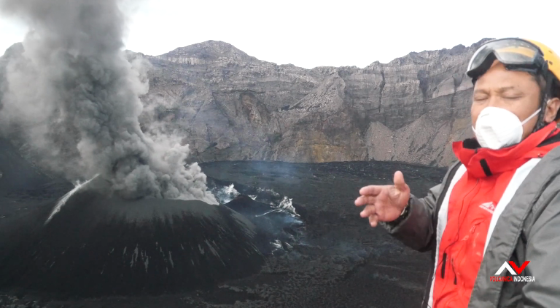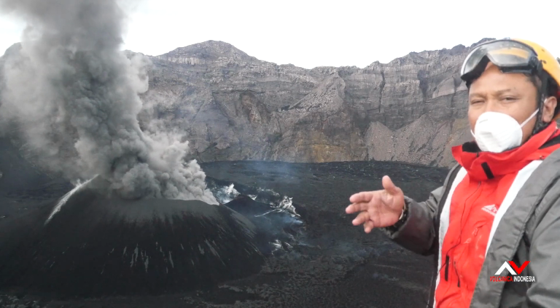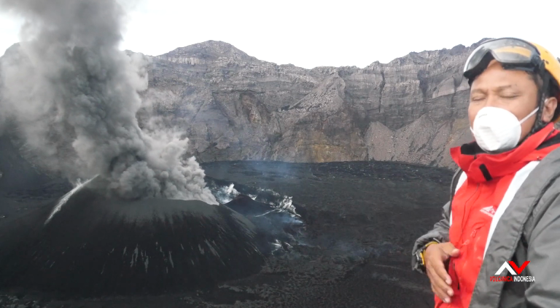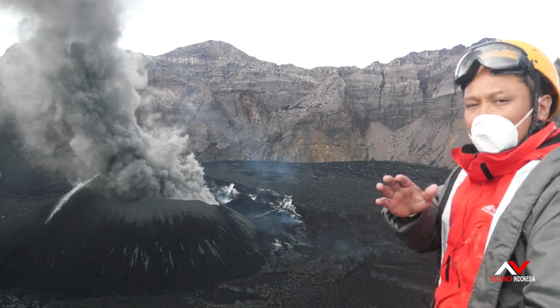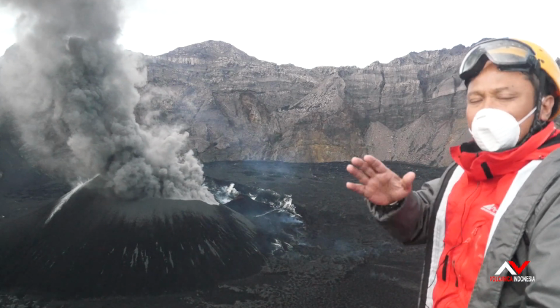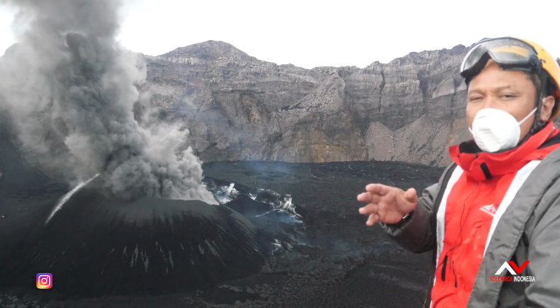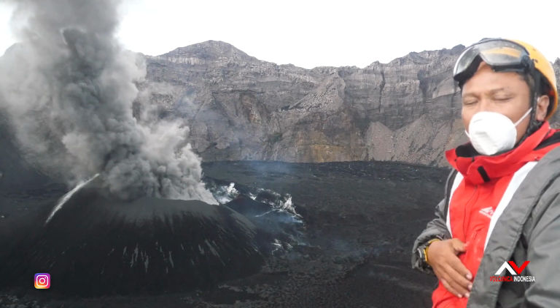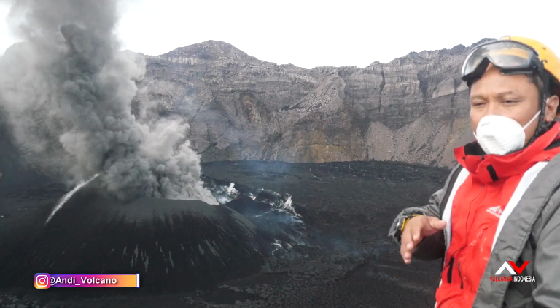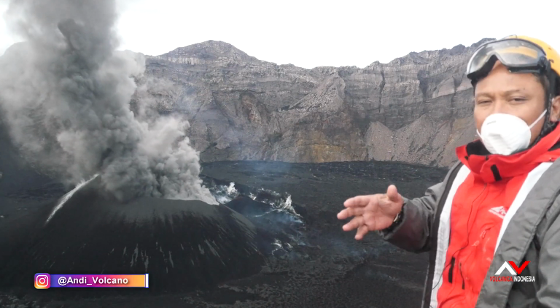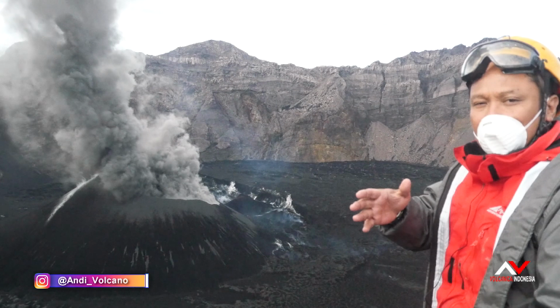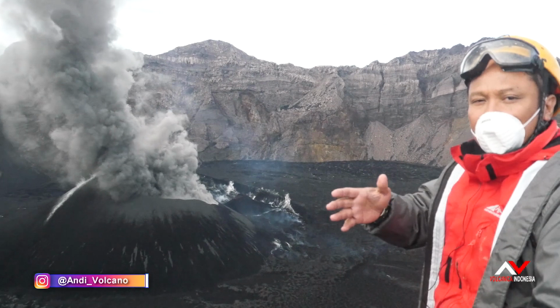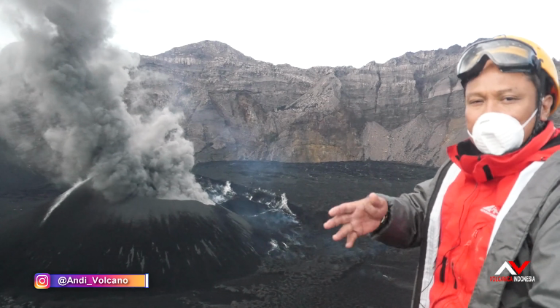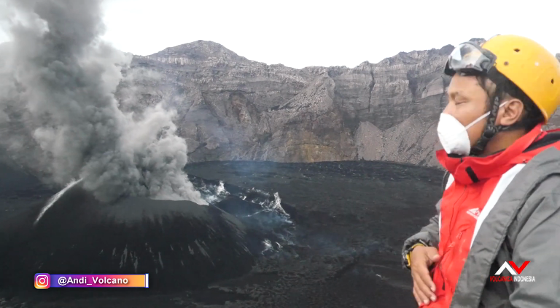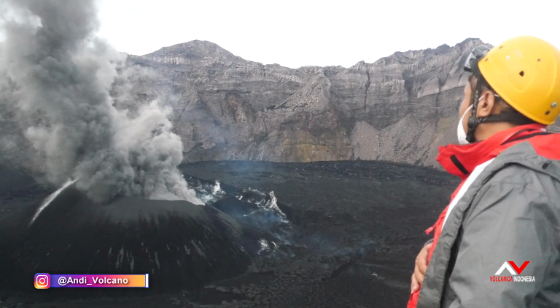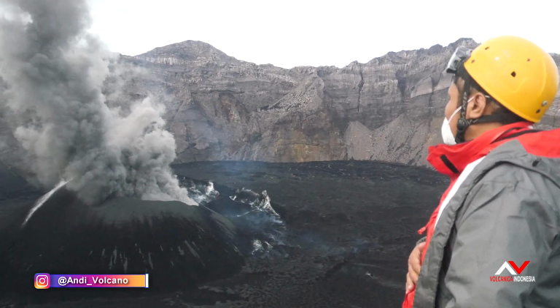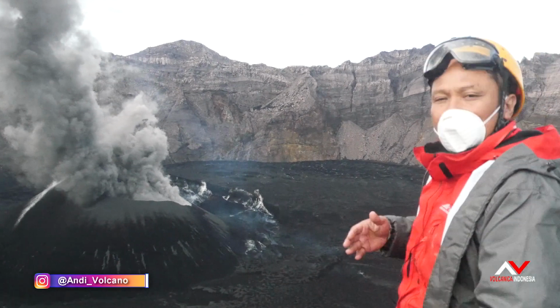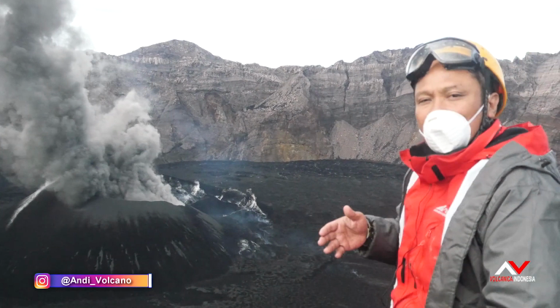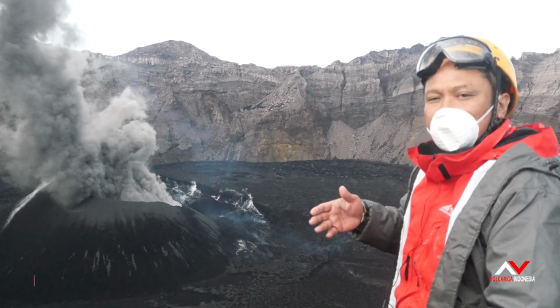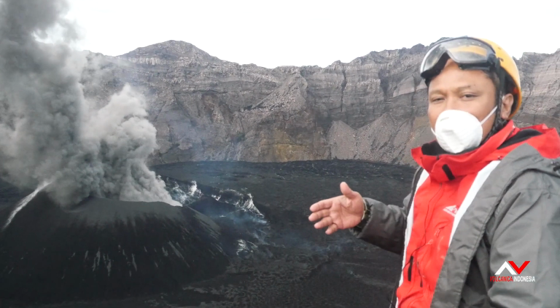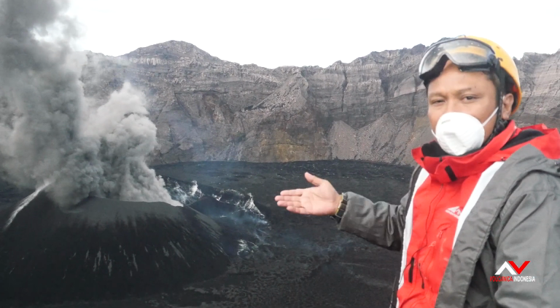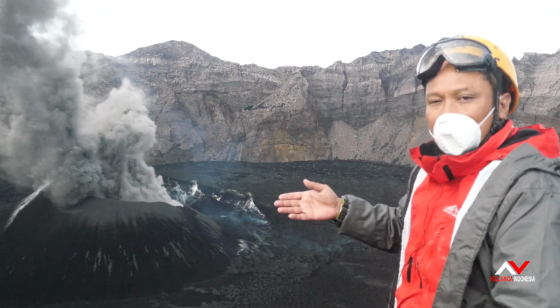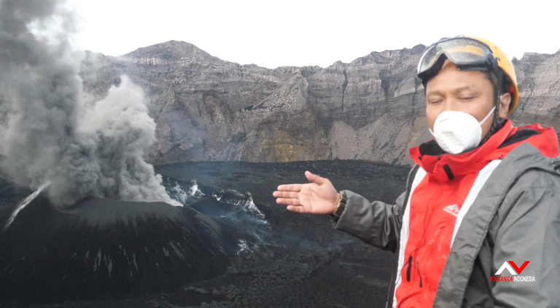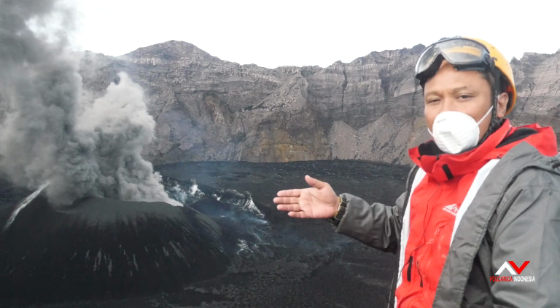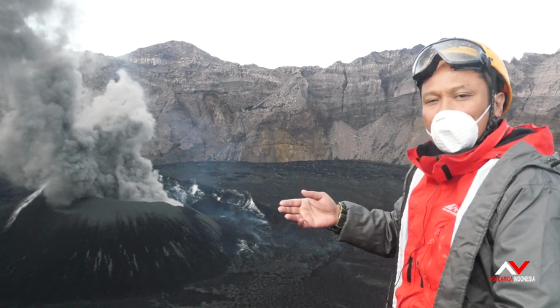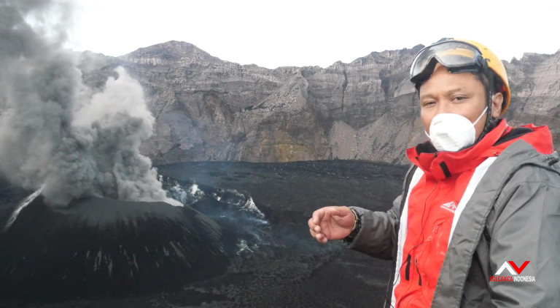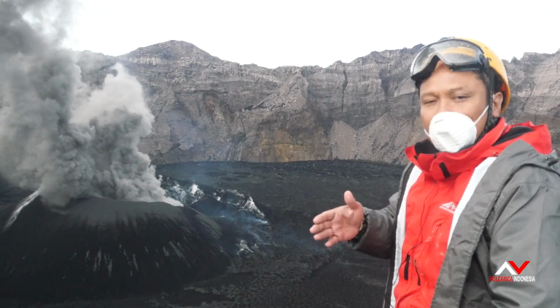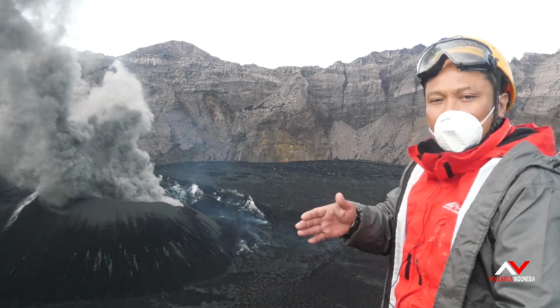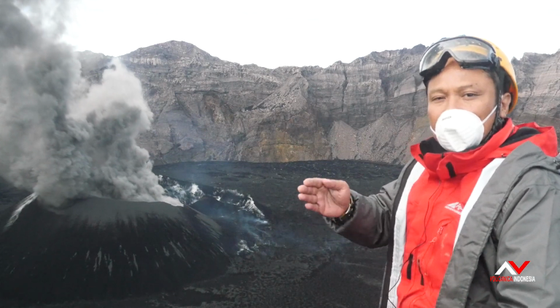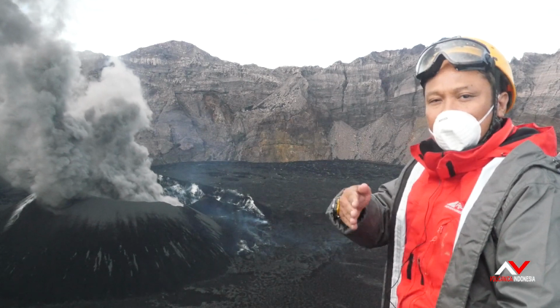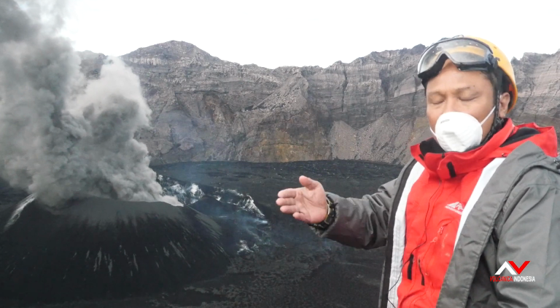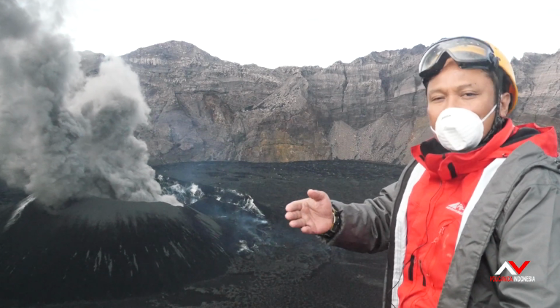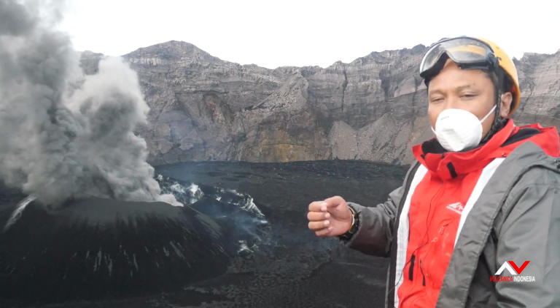I'm right now on the top of Mount Raung volcano, which is located in East Java, Indonesia. And now I'm observing the activity of Raung, which has been erupting since two months ago up to now.